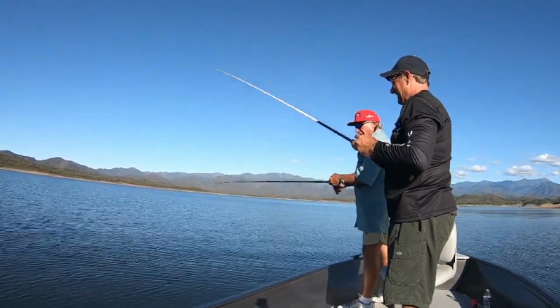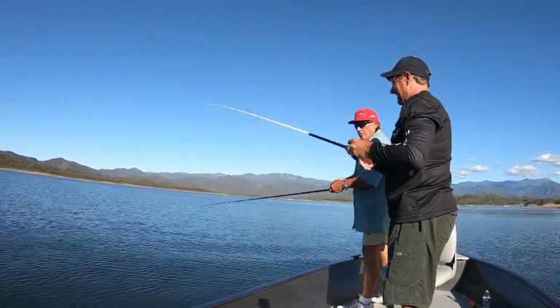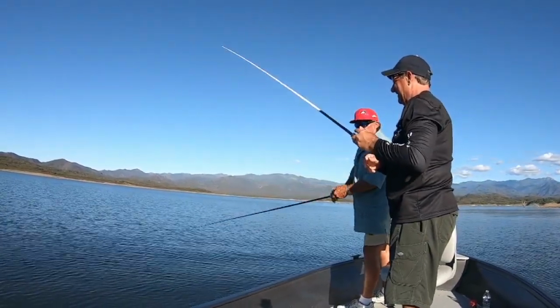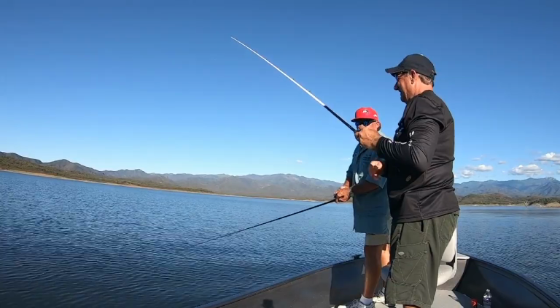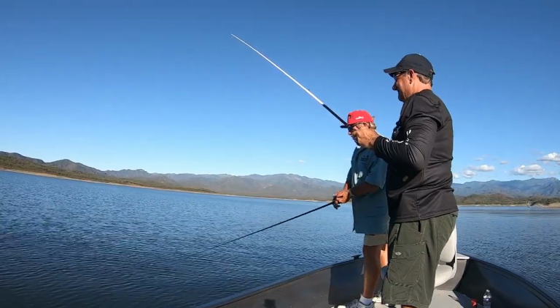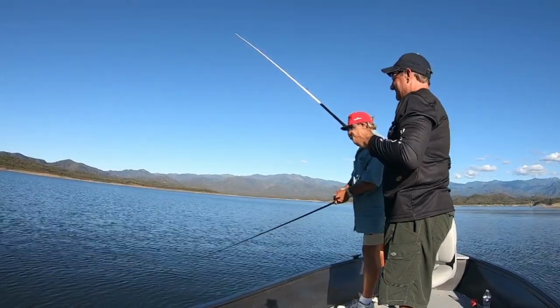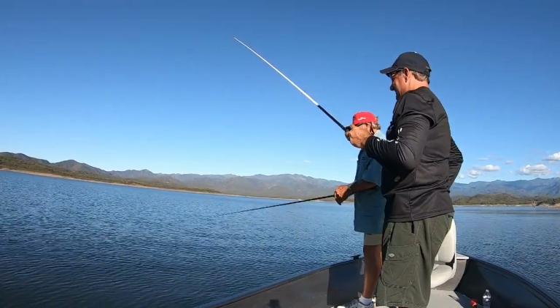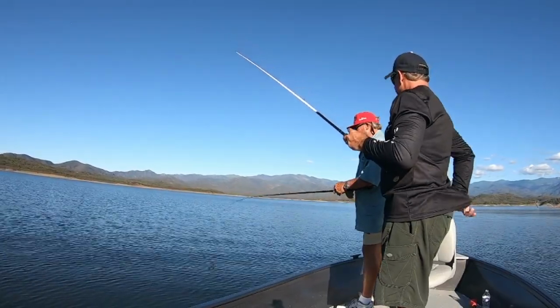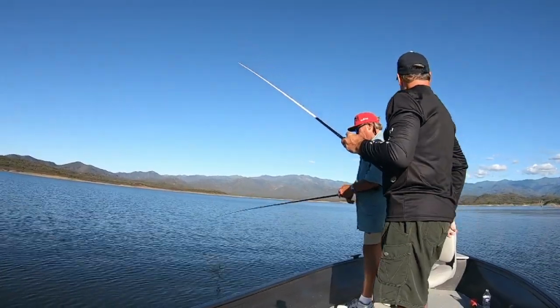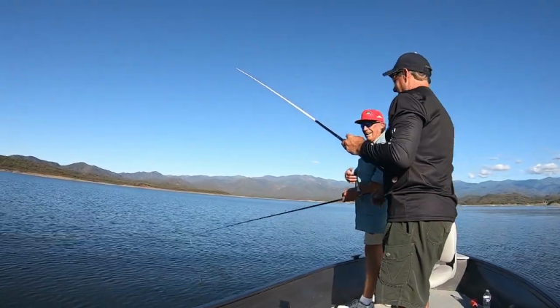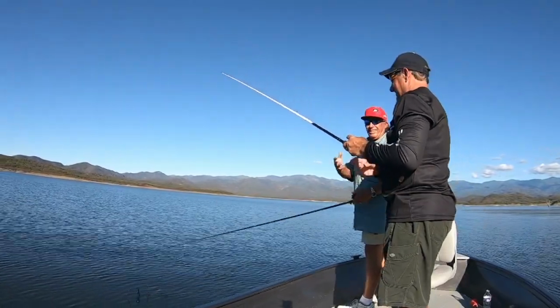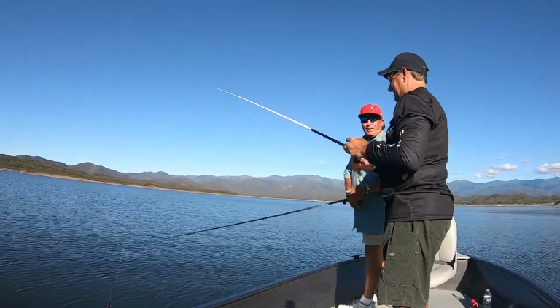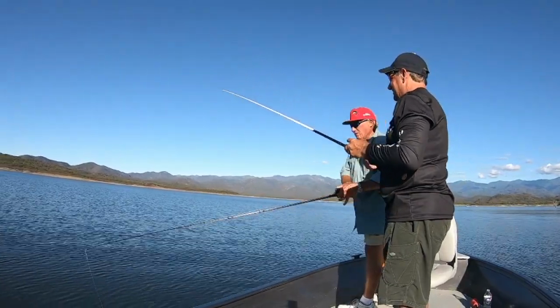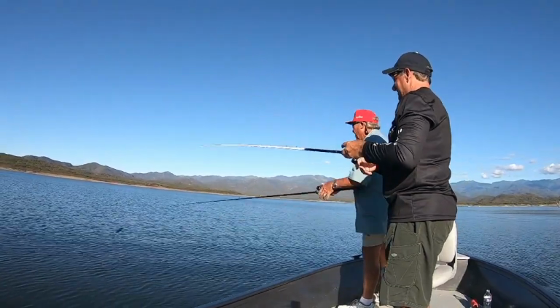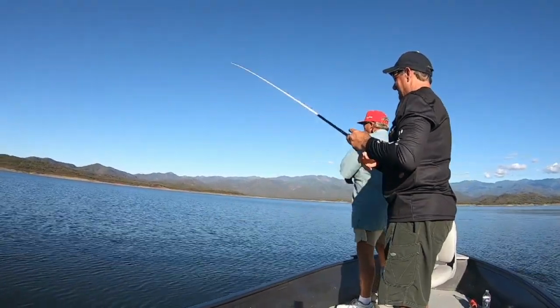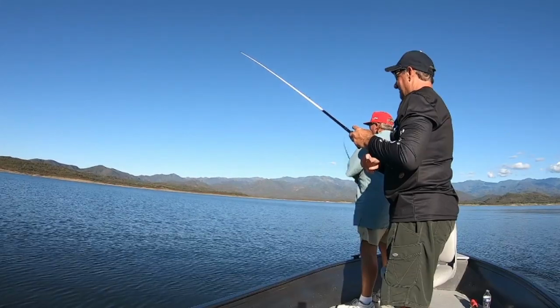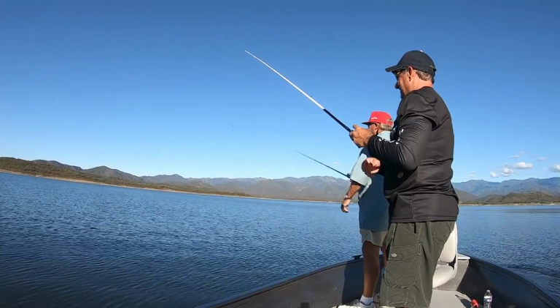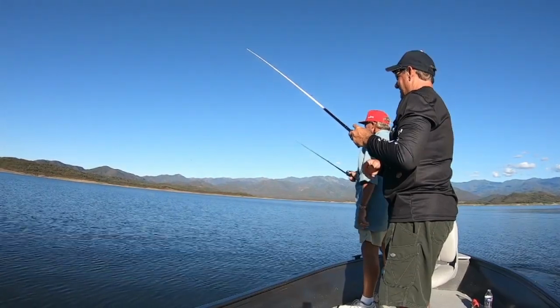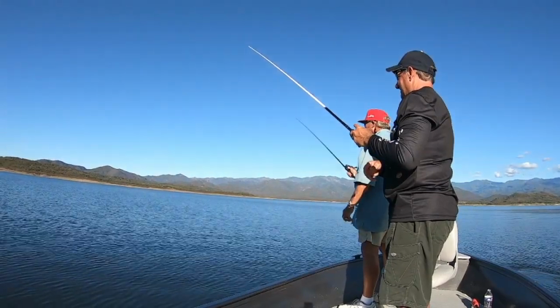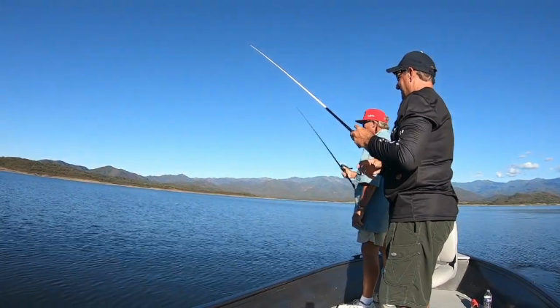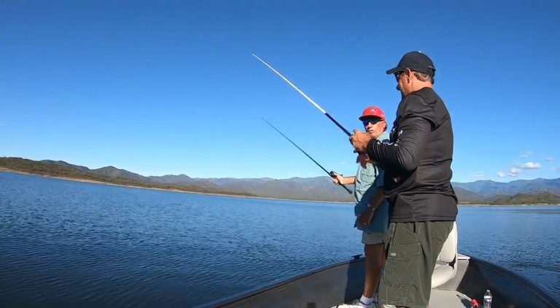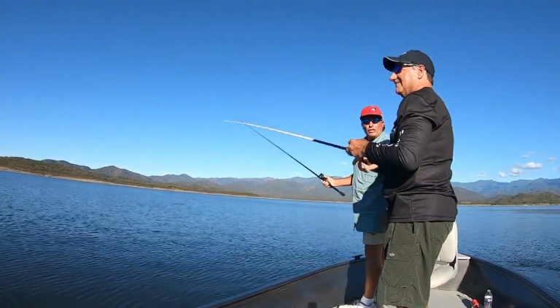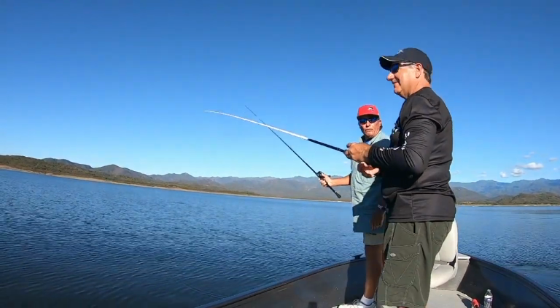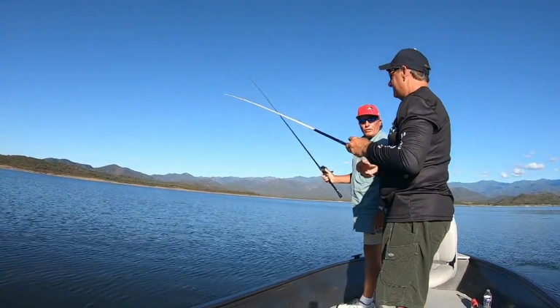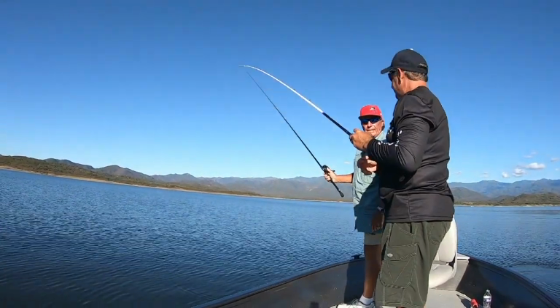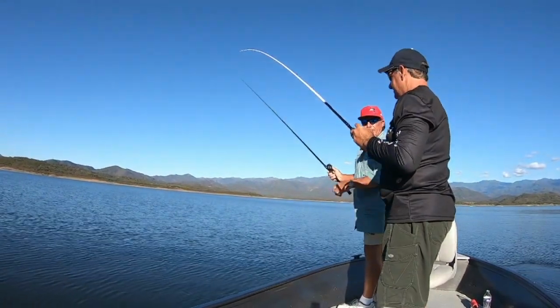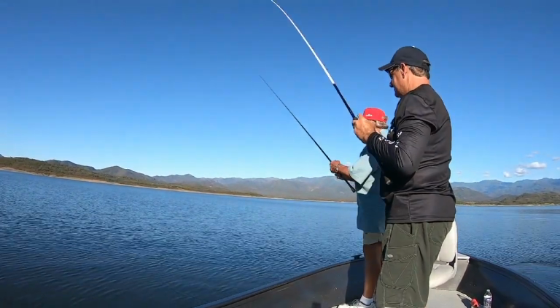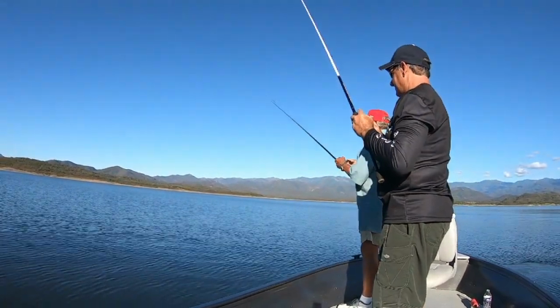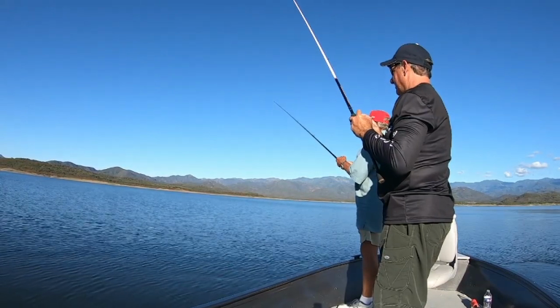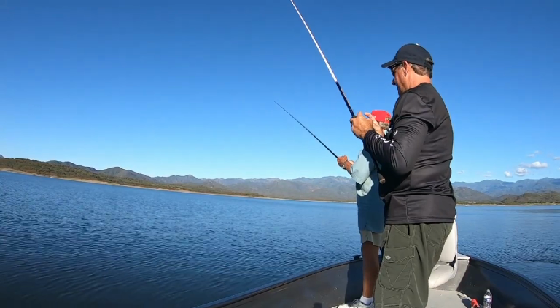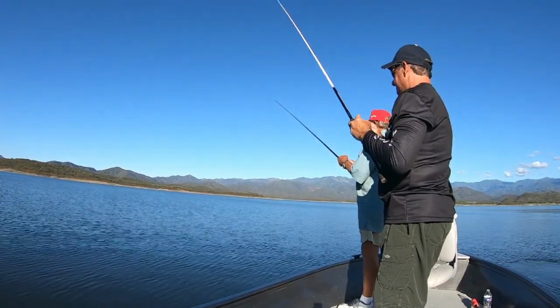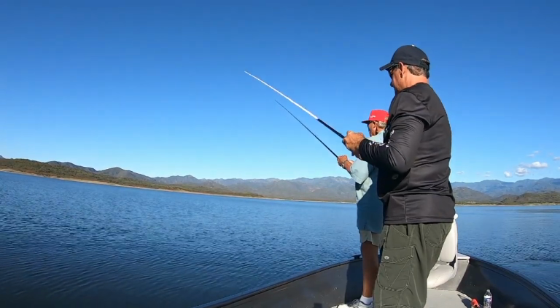Now that we've told you all about the Tokyo rig and shown you how it works, the deal is we've got to catch one. It's been working — we've caught about a dozen or so fish on it today. Not bad. Let's see if we can catch another.